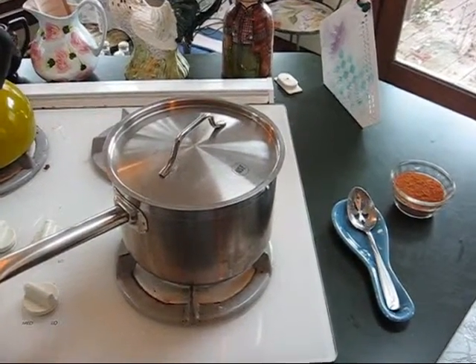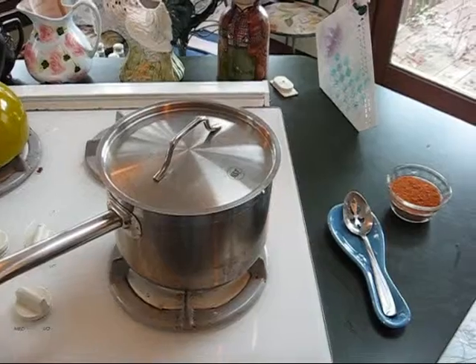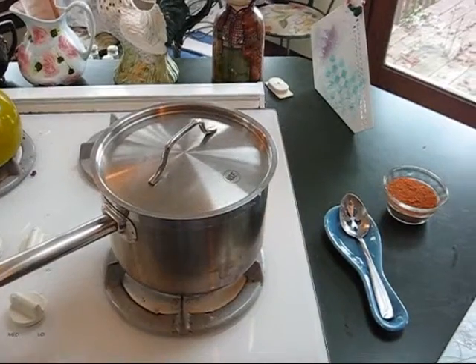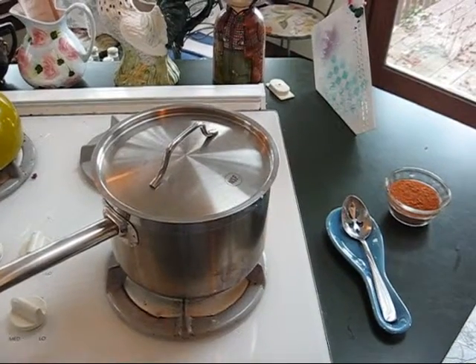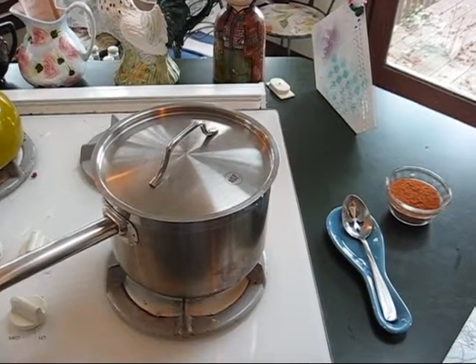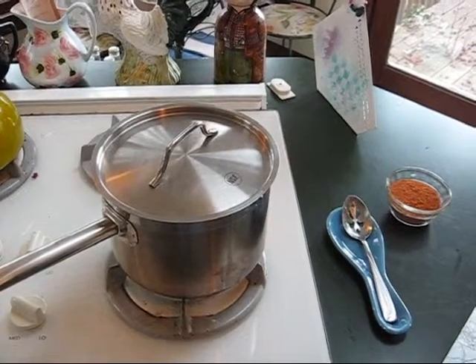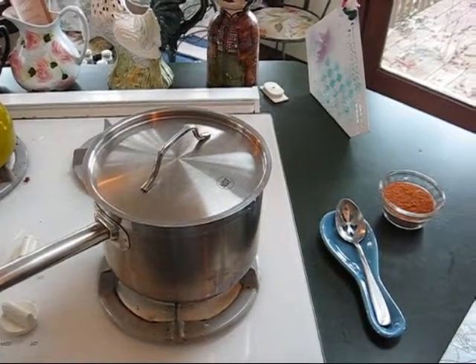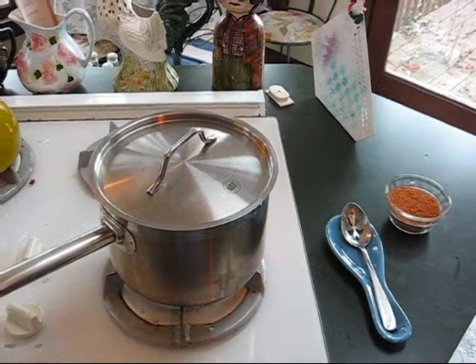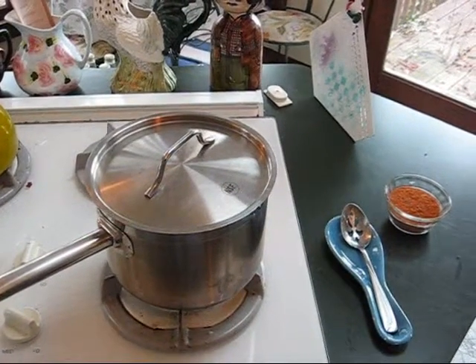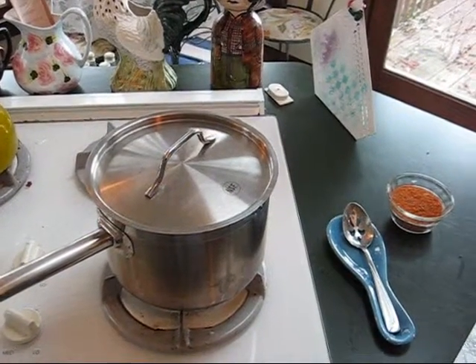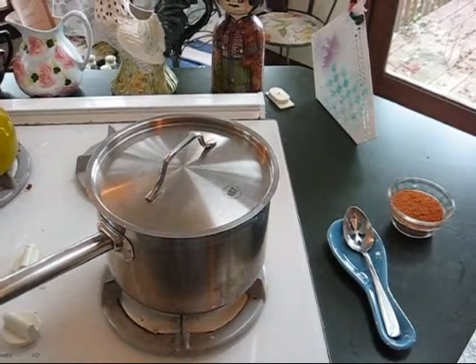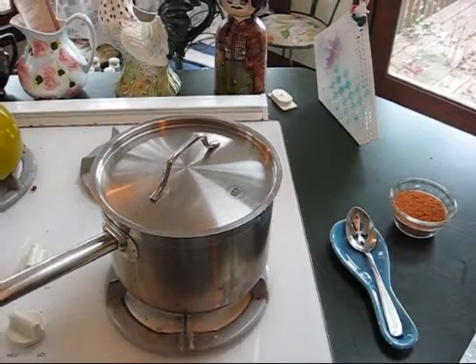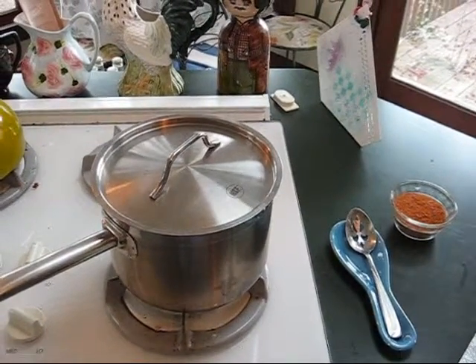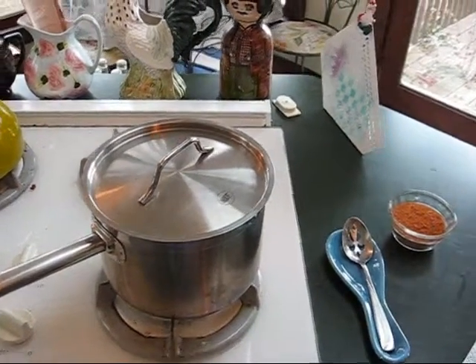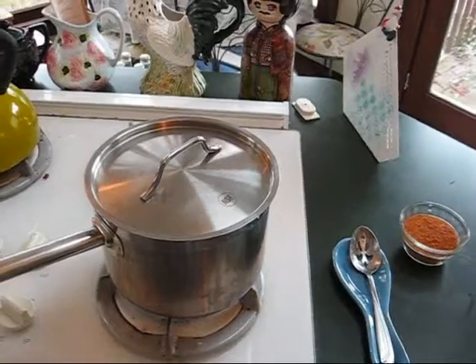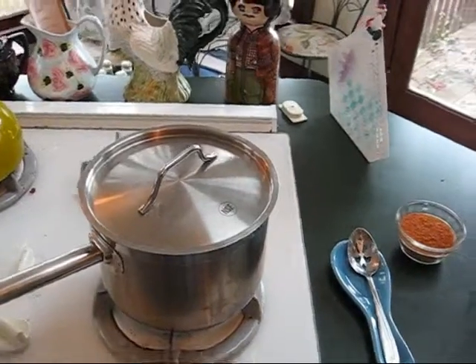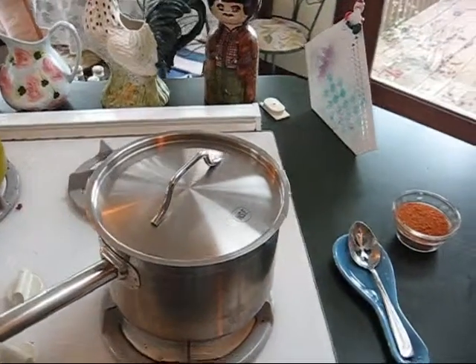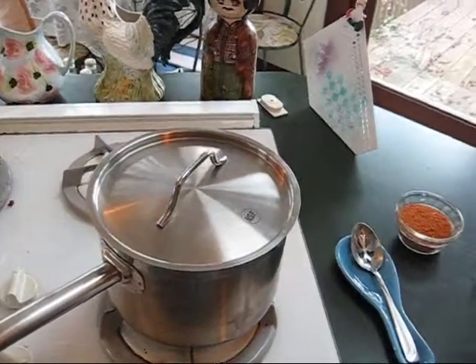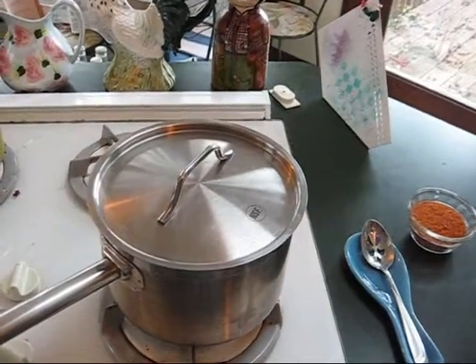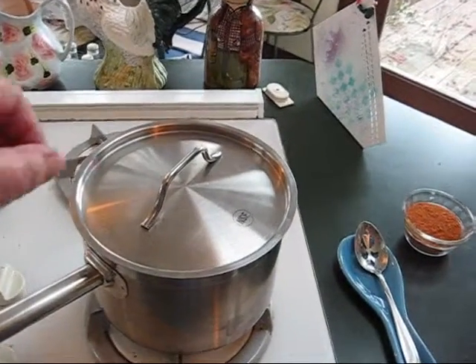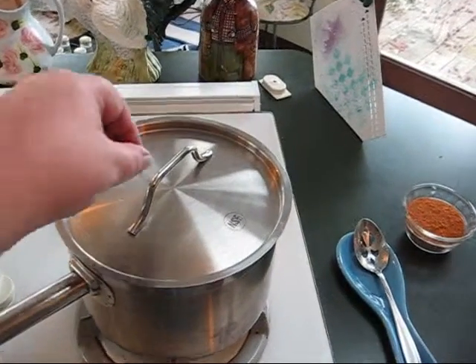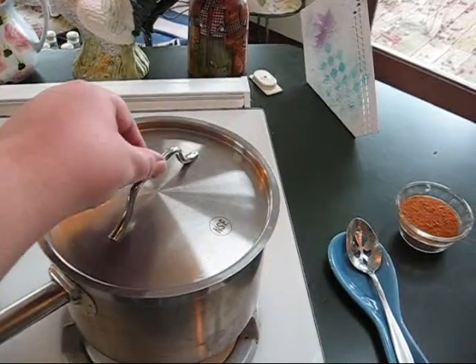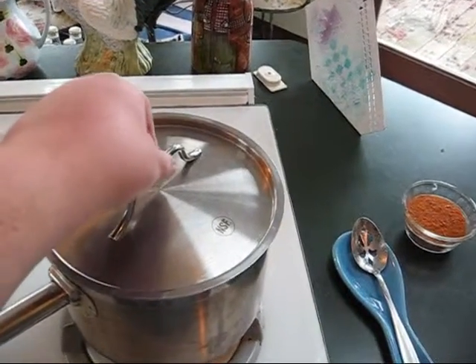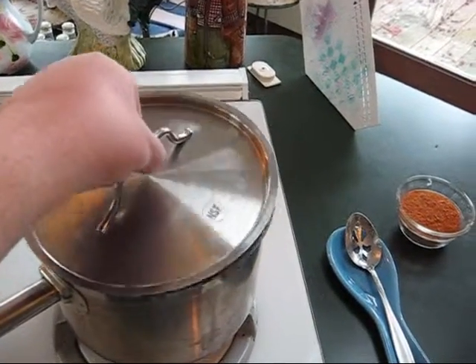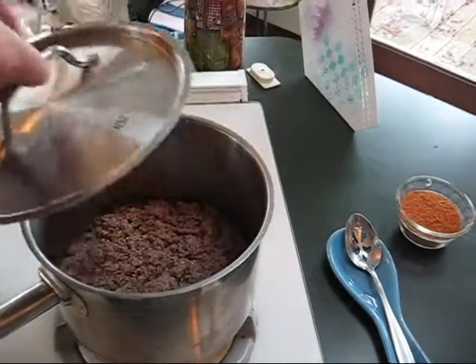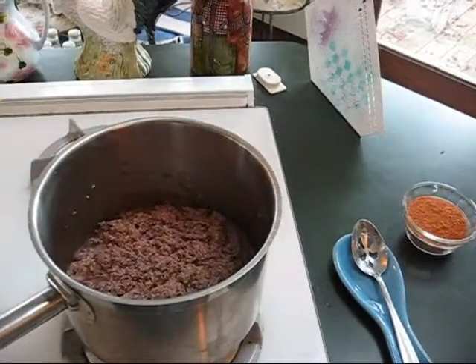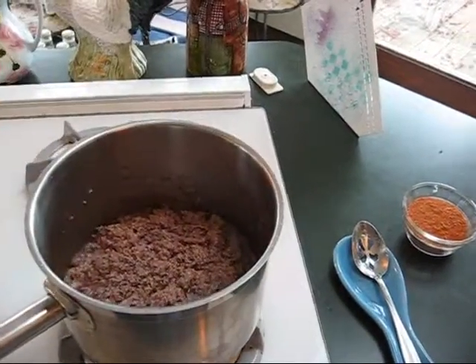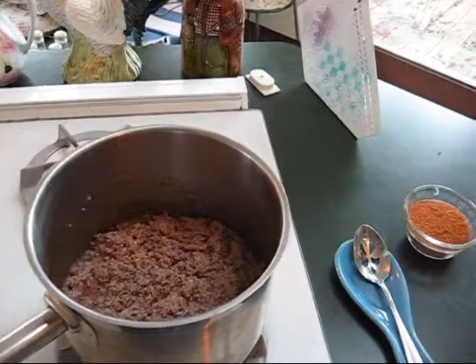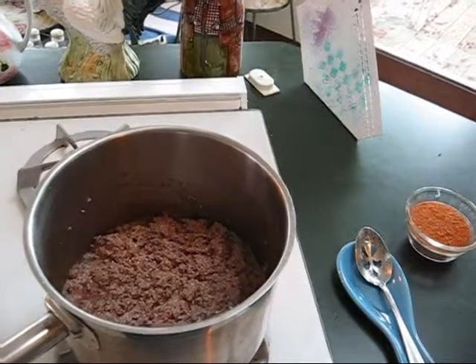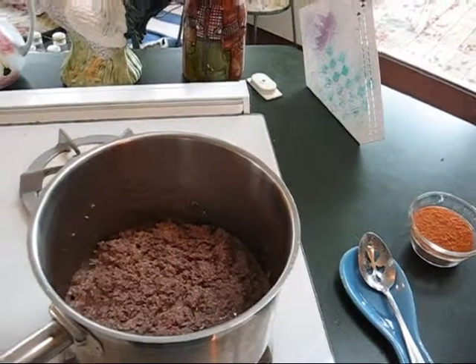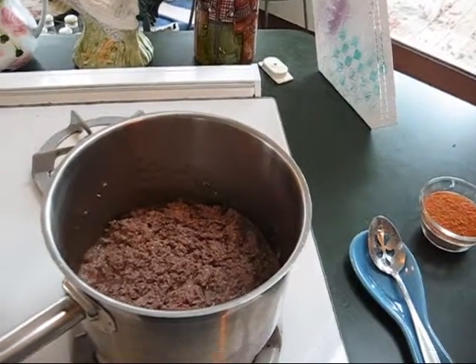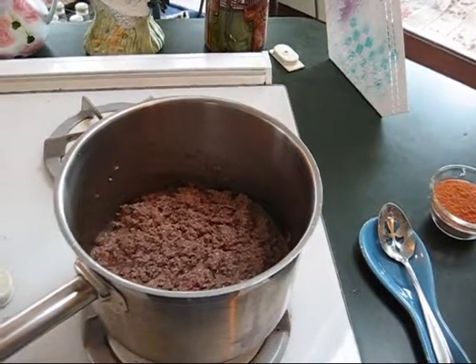Hey folks, this is Drew. I'm going to be making quesadillas for dinner tonight, so I'm pre-making my seasoned ground beef.